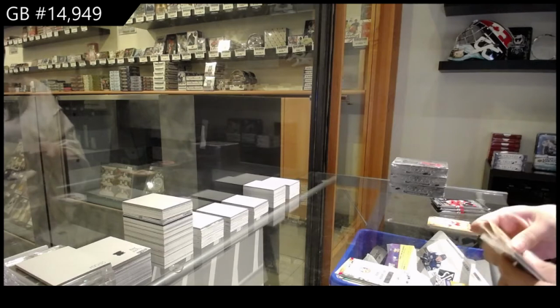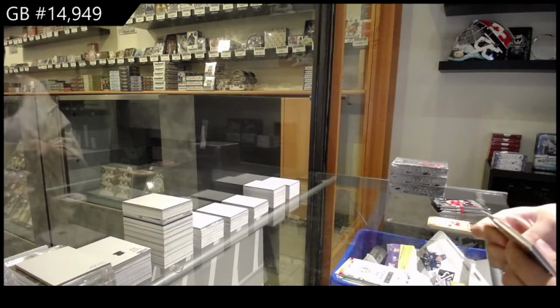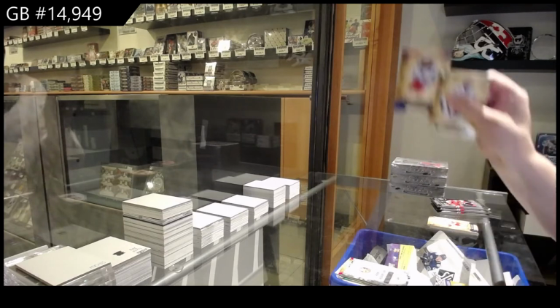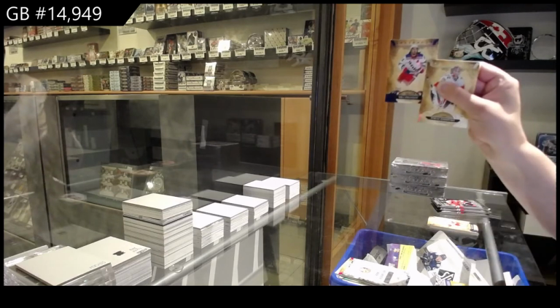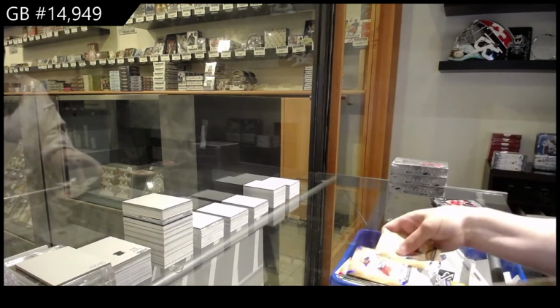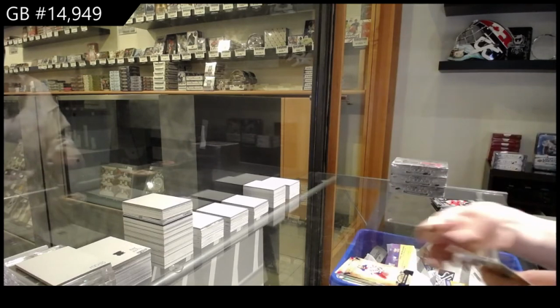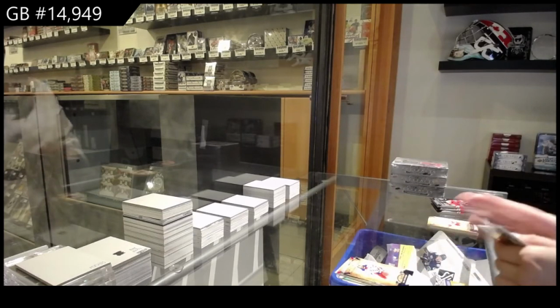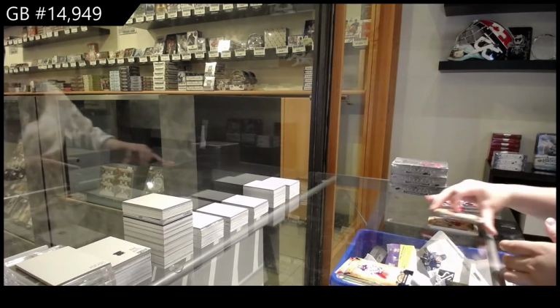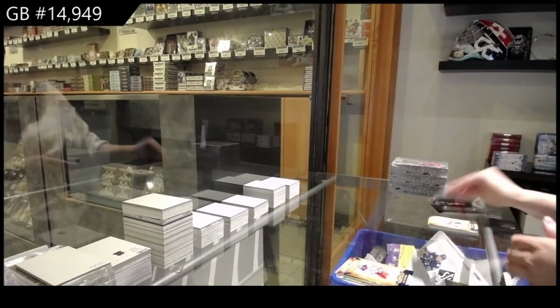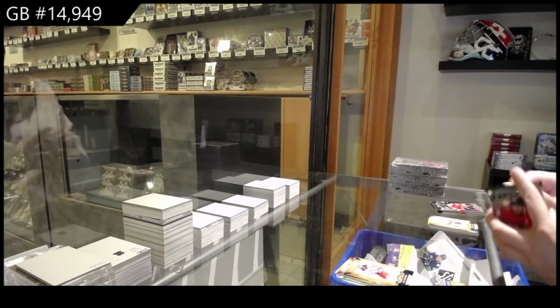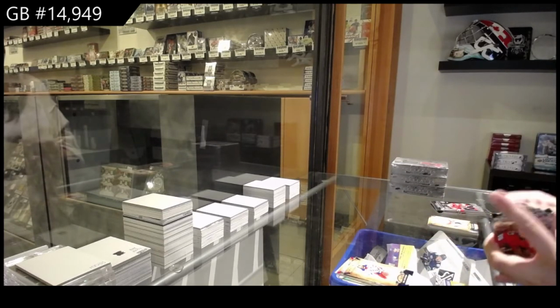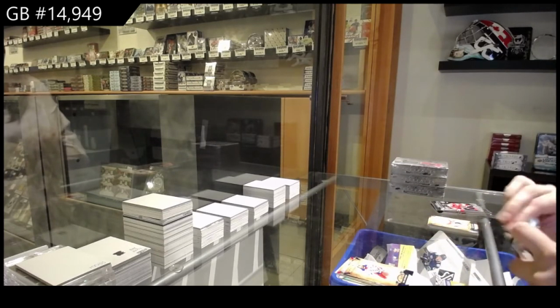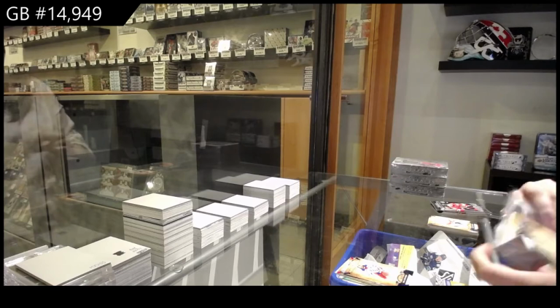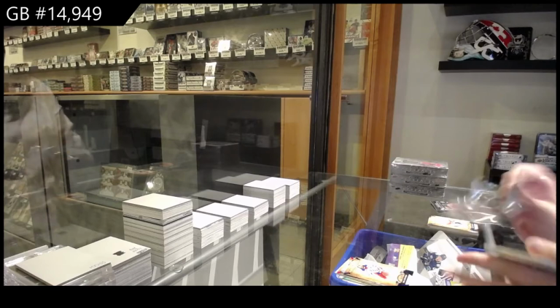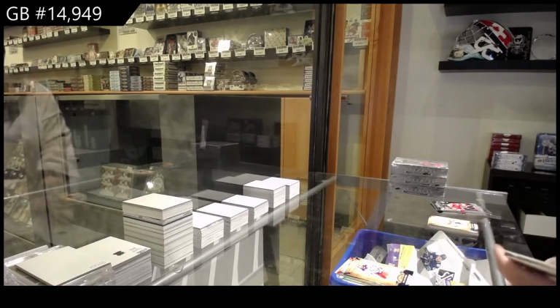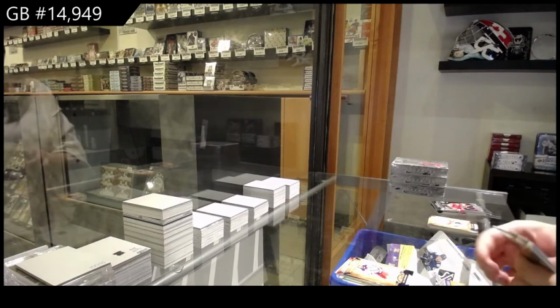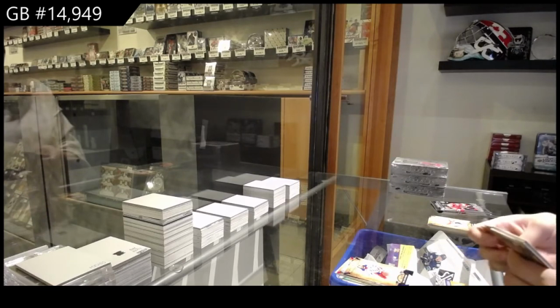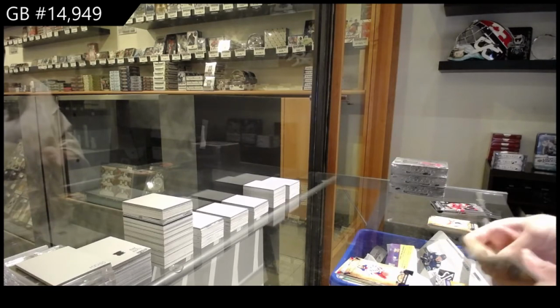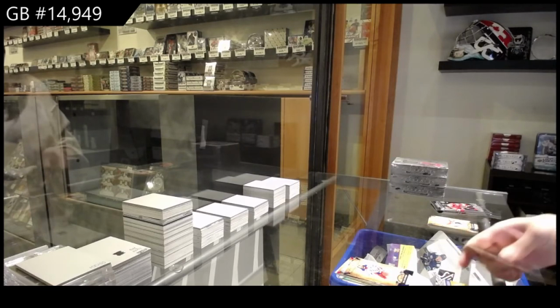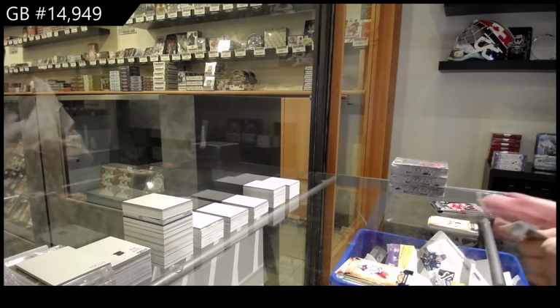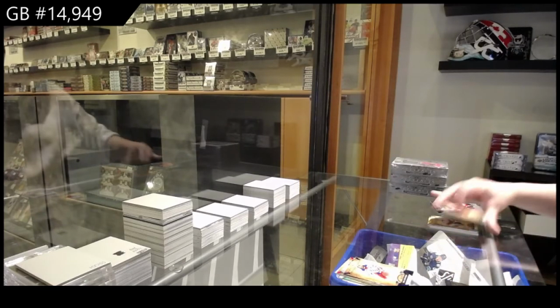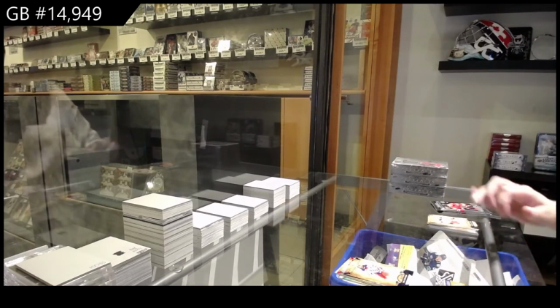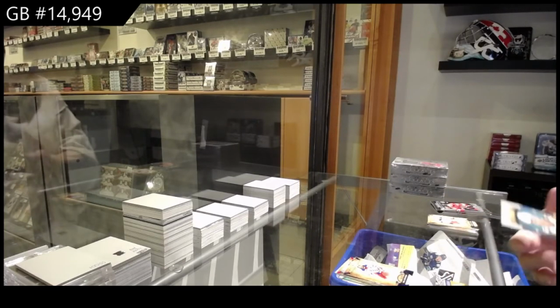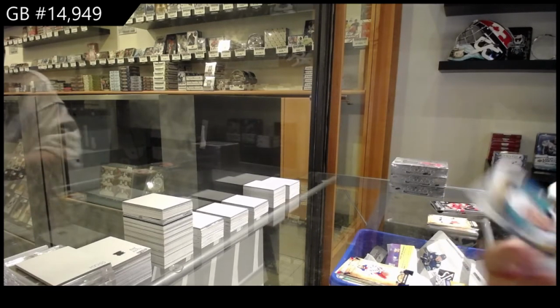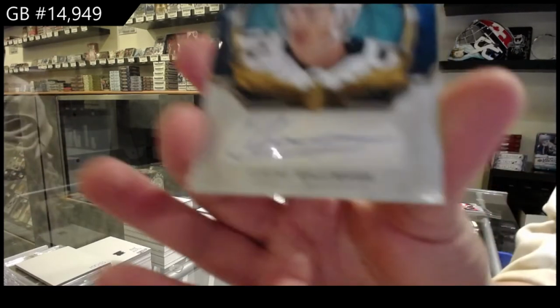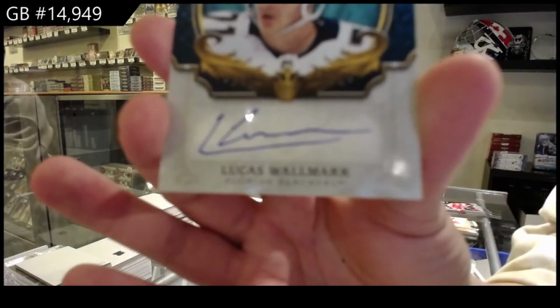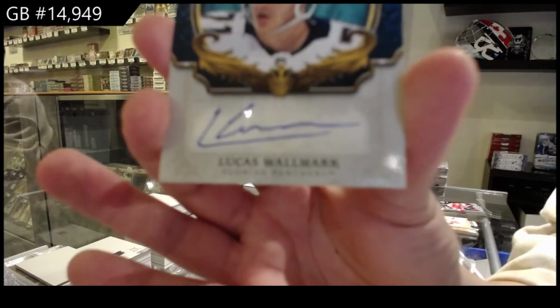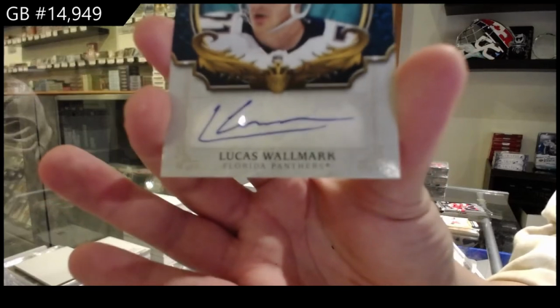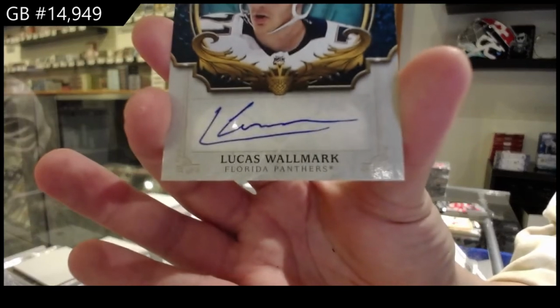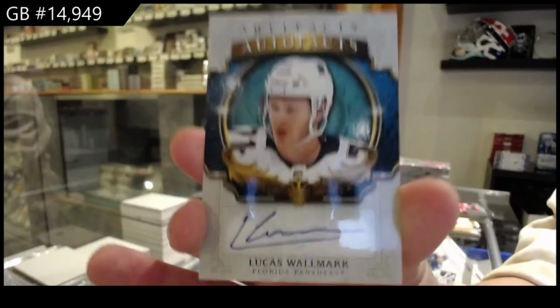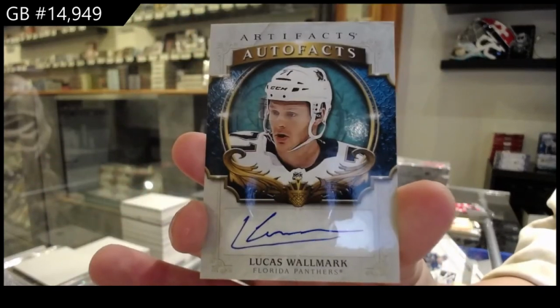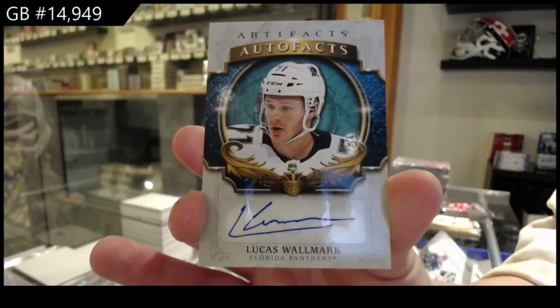Blue, numbered to 4.99 for the Rangers, Mika Zabinejad. Auto Facts for the Florida Panthers, Lucas Walmark.